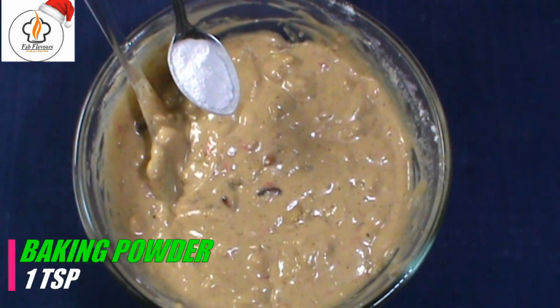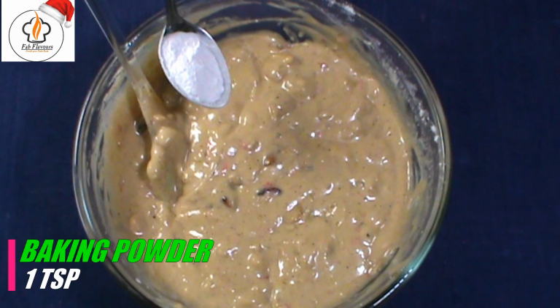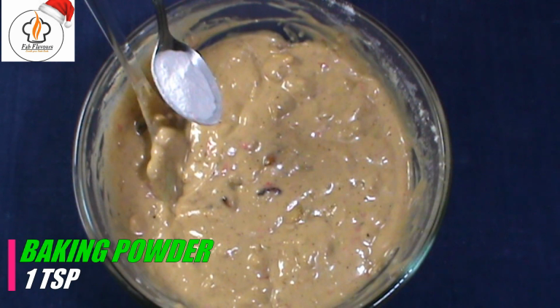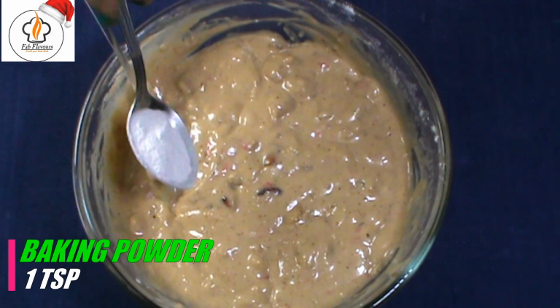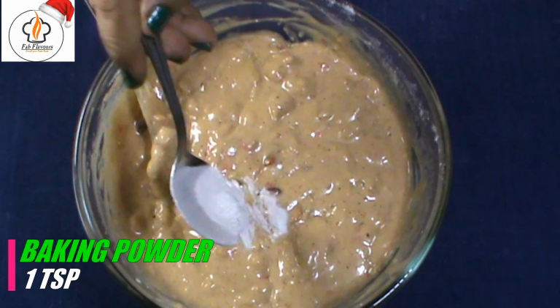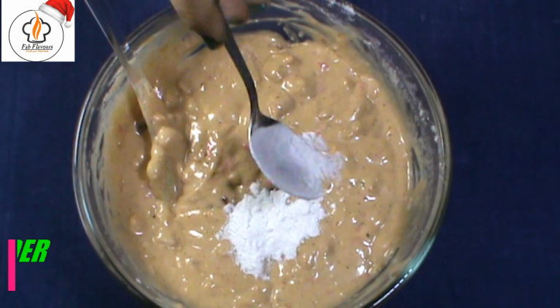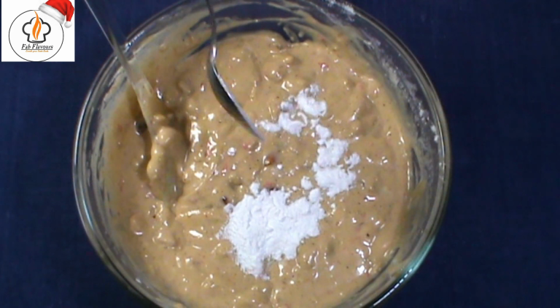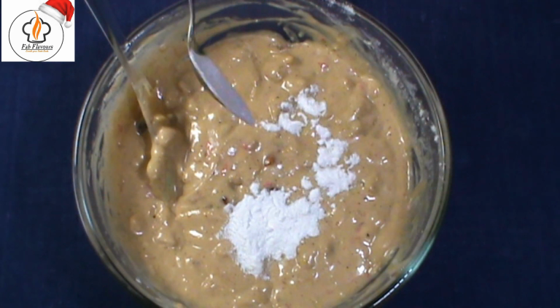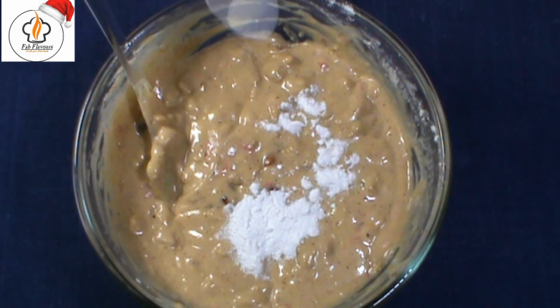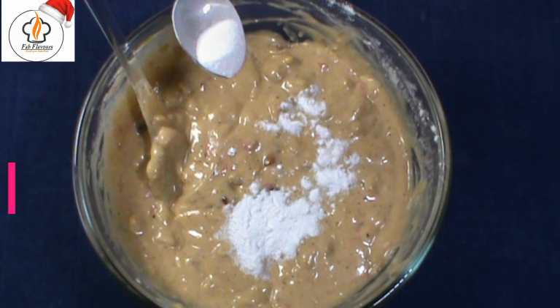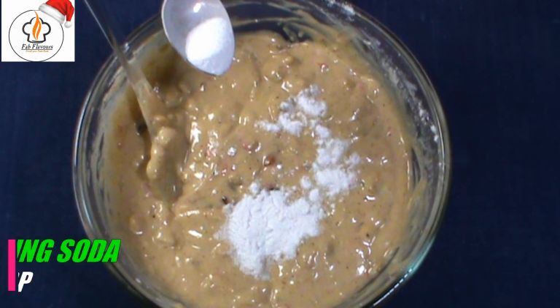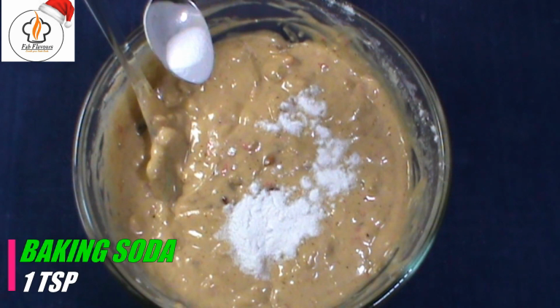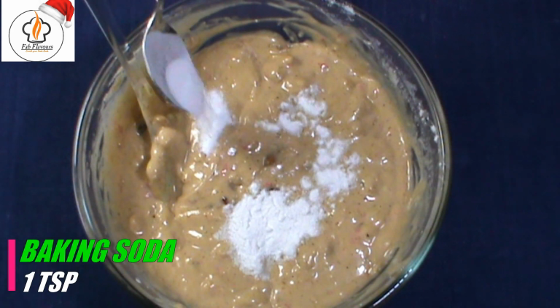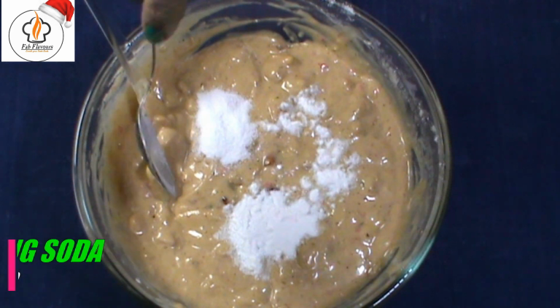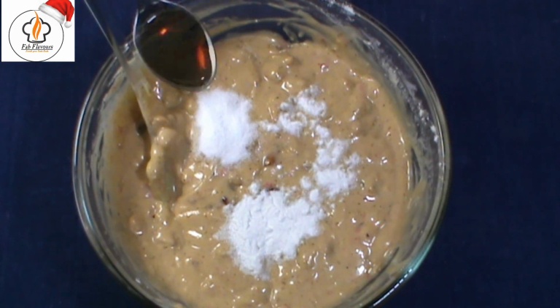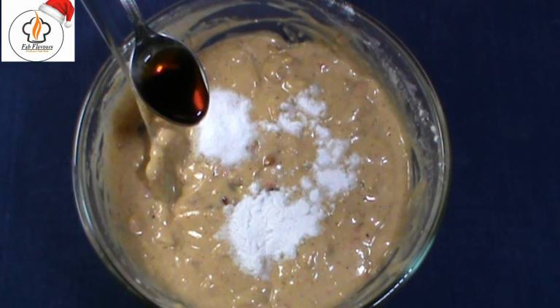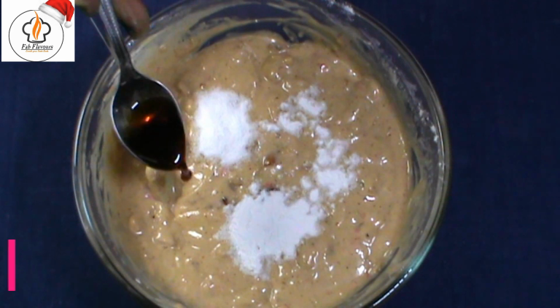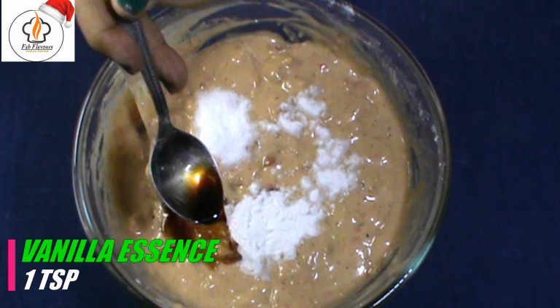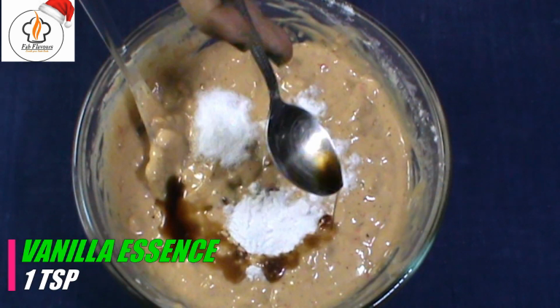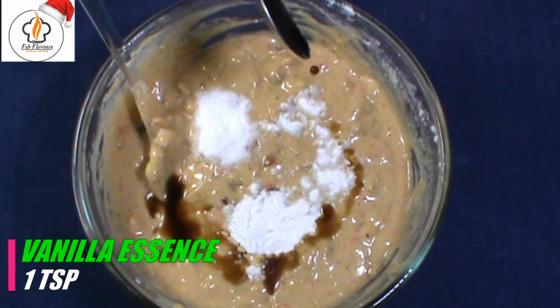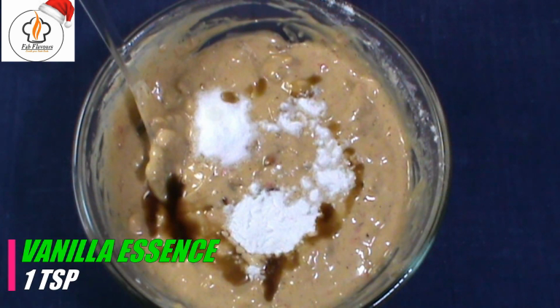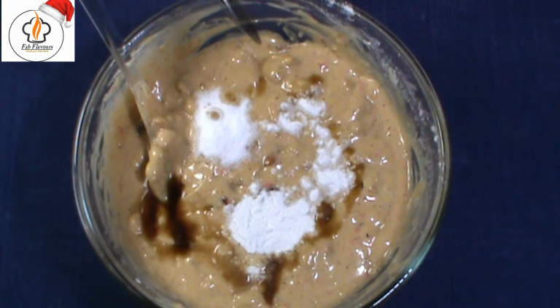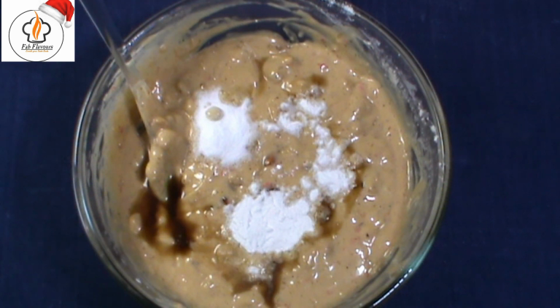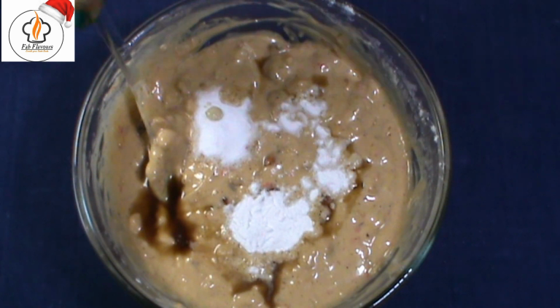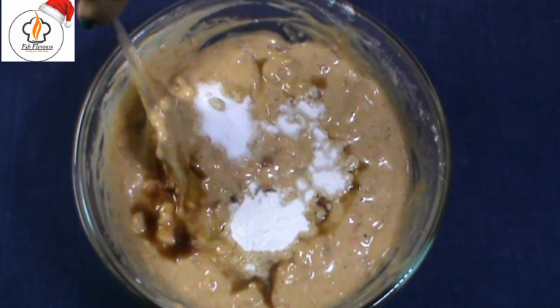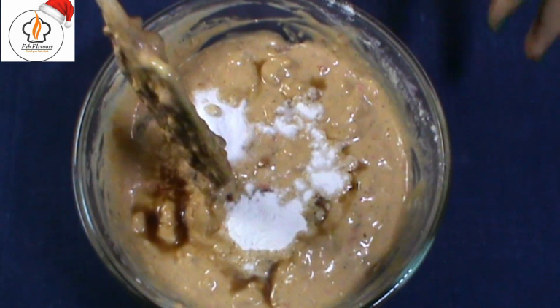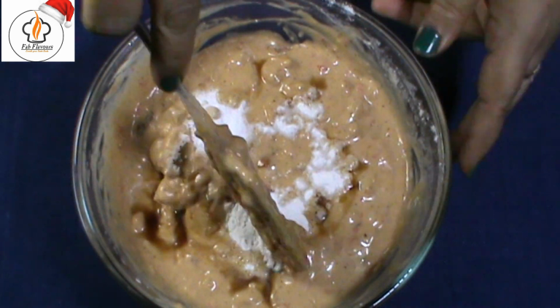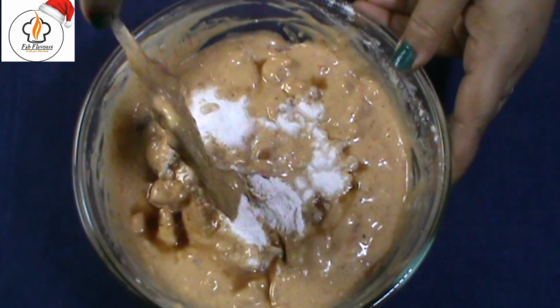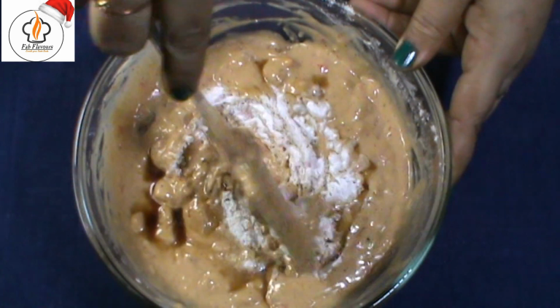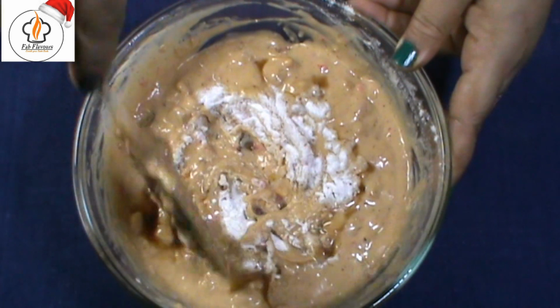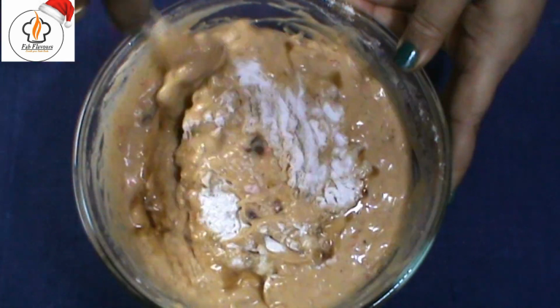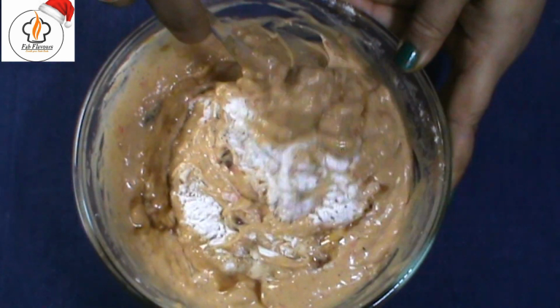Lastly, add 1 teaspoon baking powder, 1 teaspoon baking soda, and 1 teaspoon vanilla essence. Combine them very well.